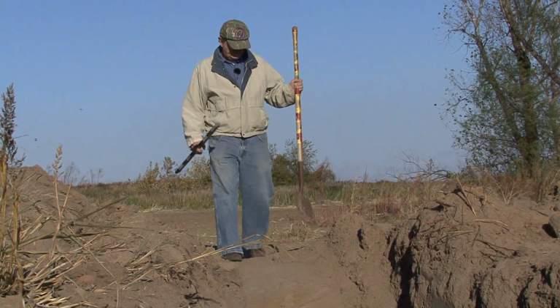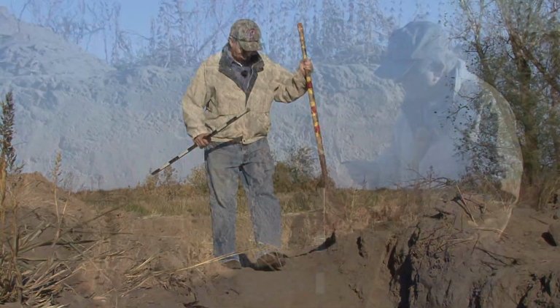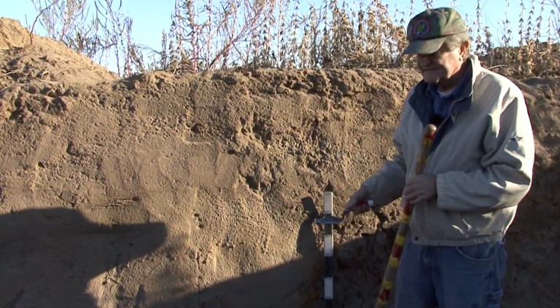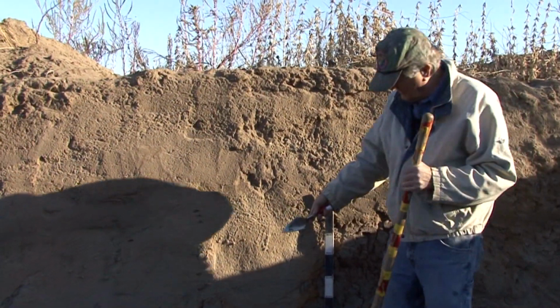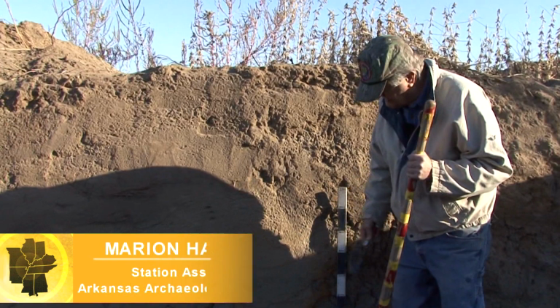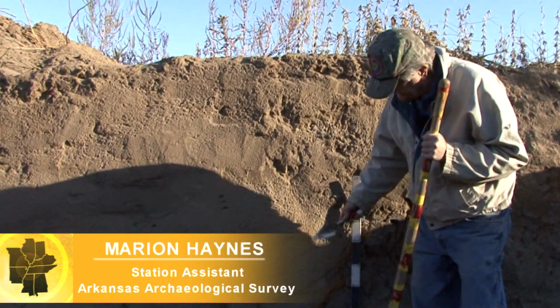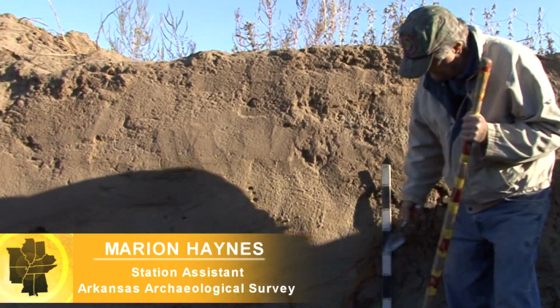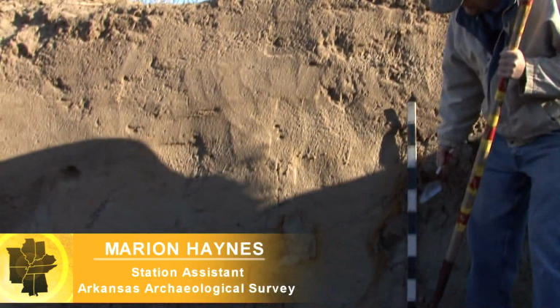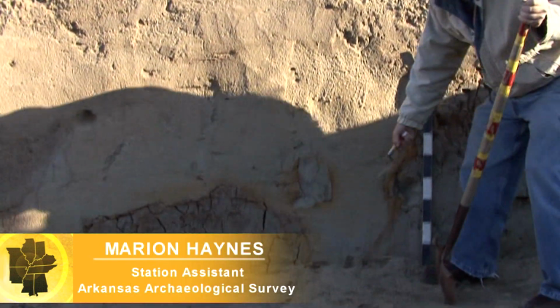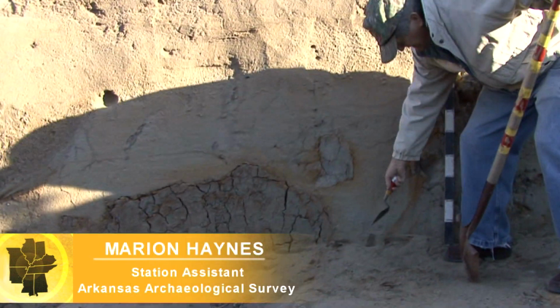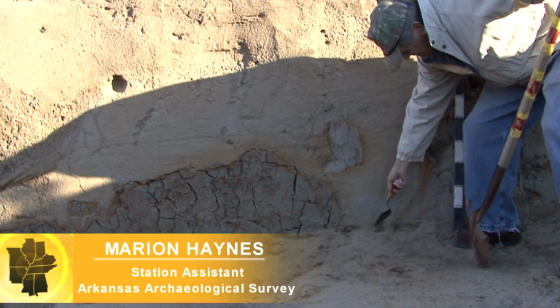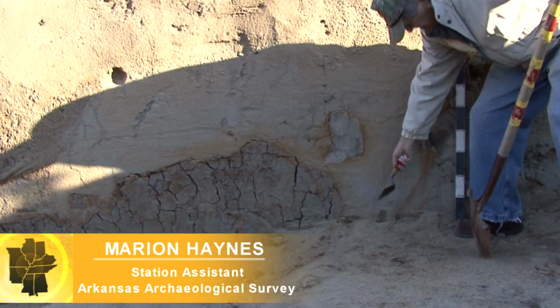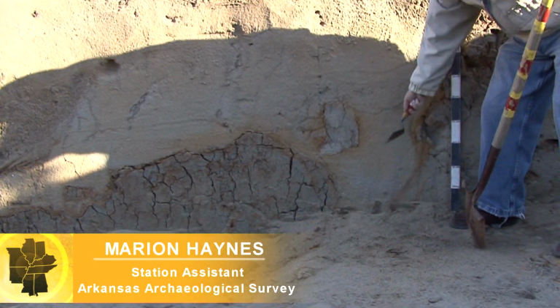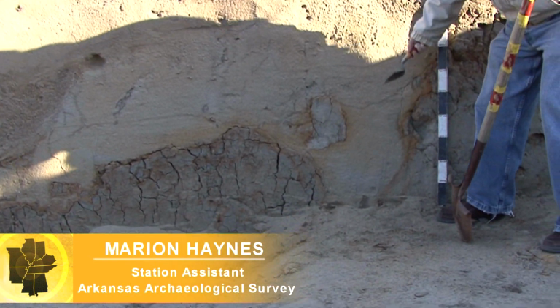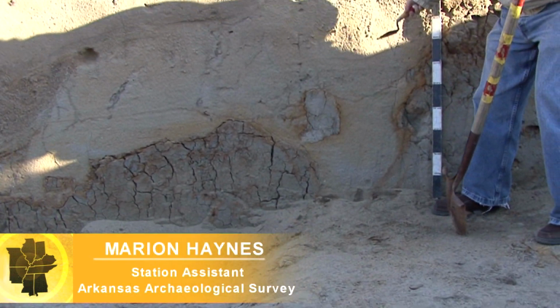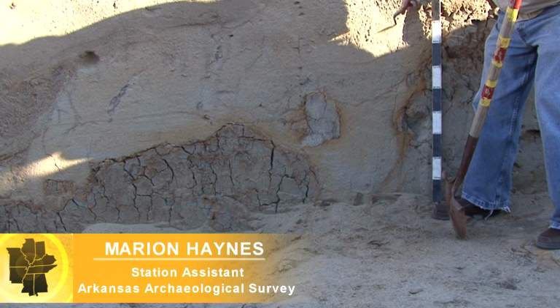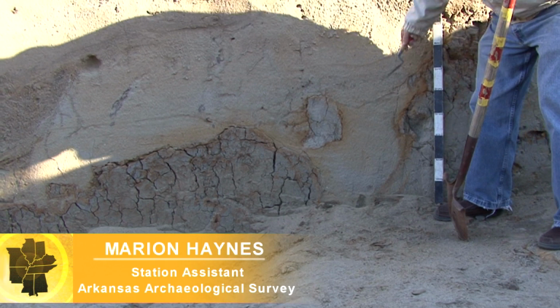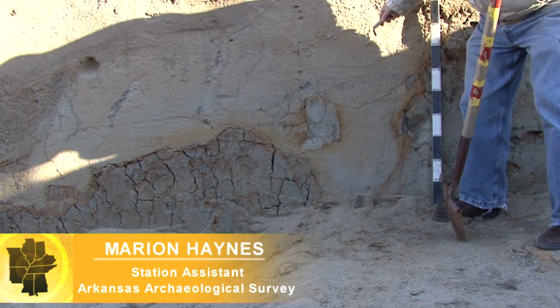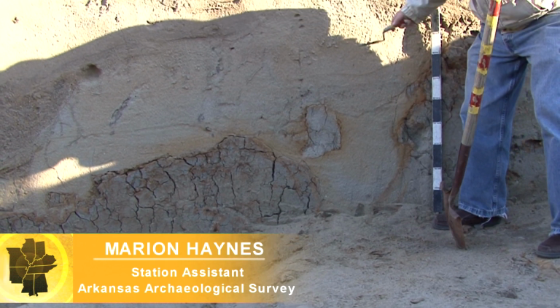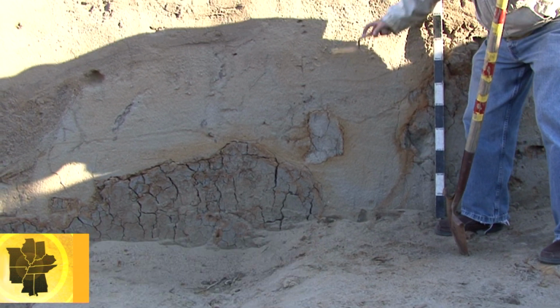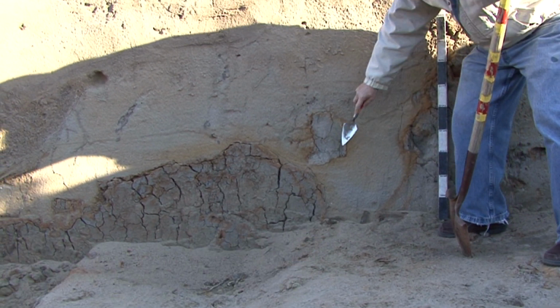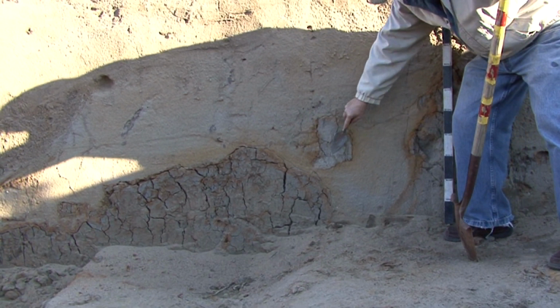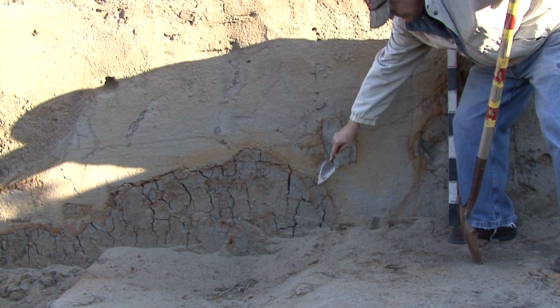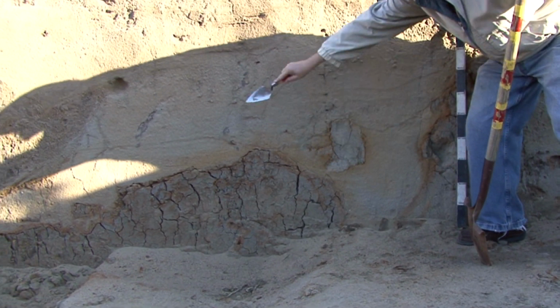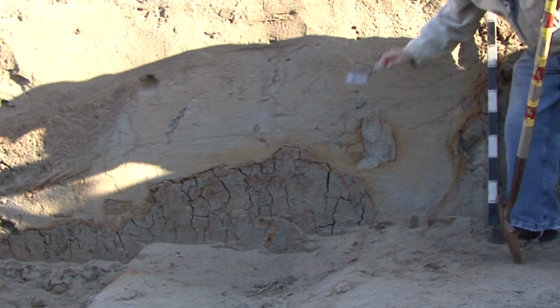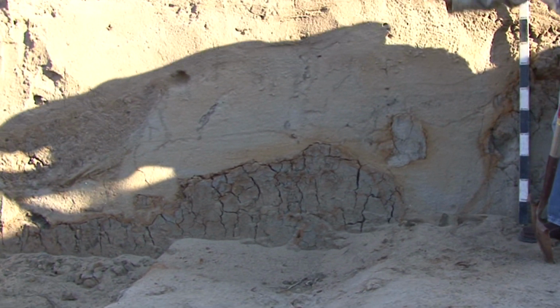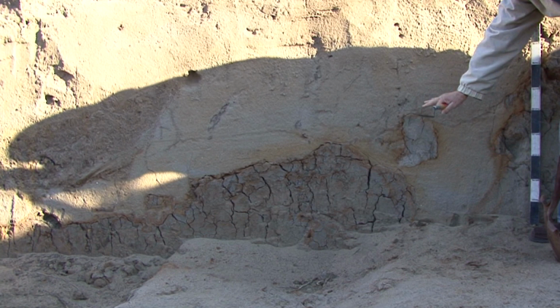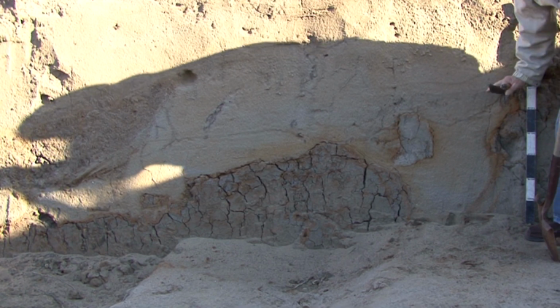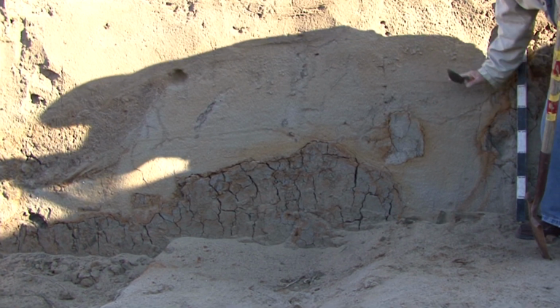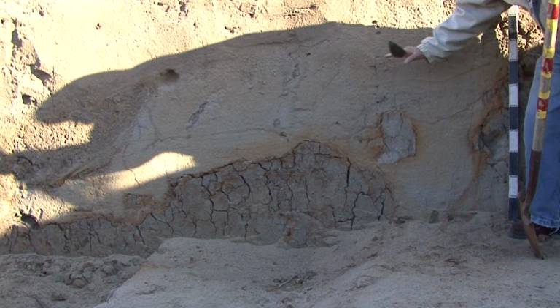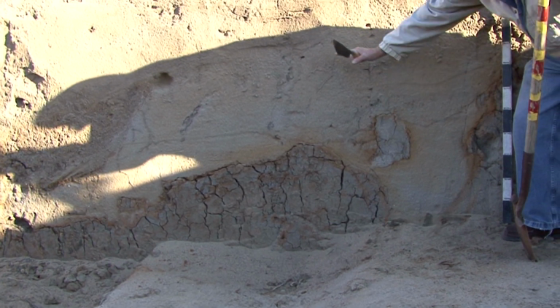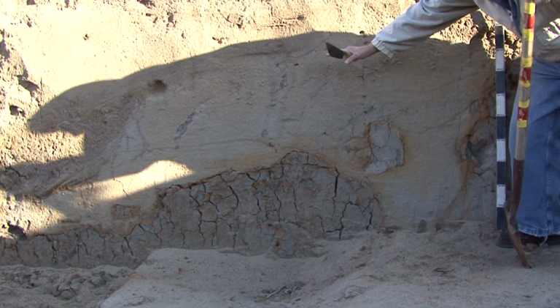This is known as a sand blow, and it's a classic one. You can see the vent where the sand and water during the earthquake erupted out, and the host material subsided down as the sand and water came out over it.